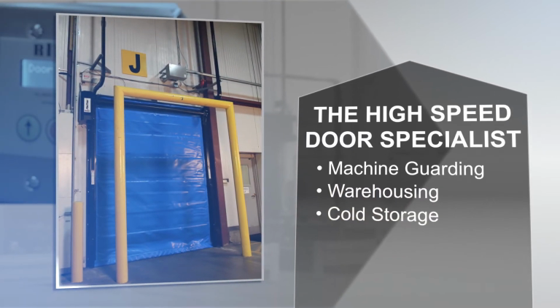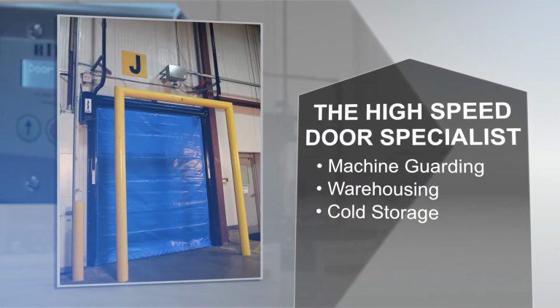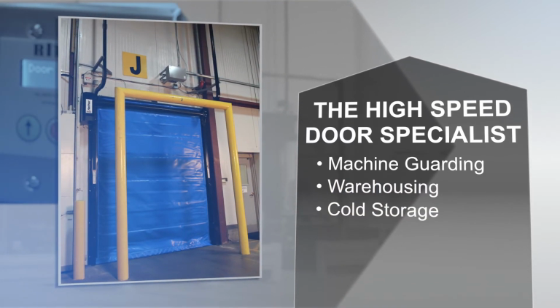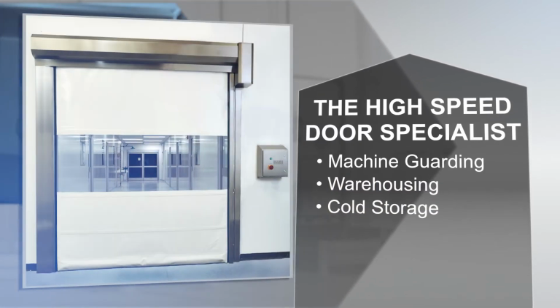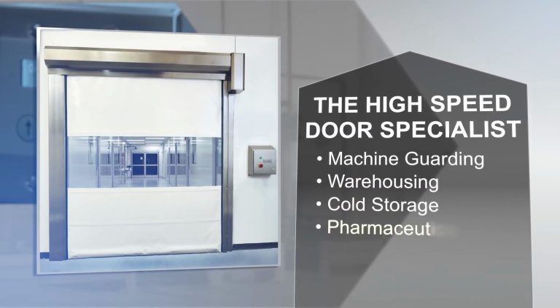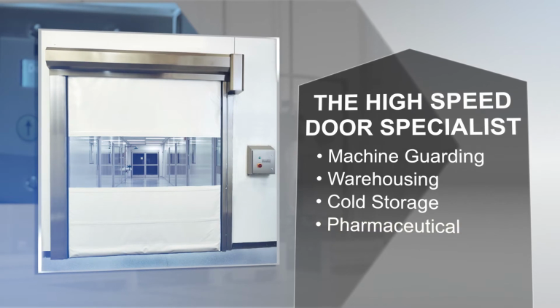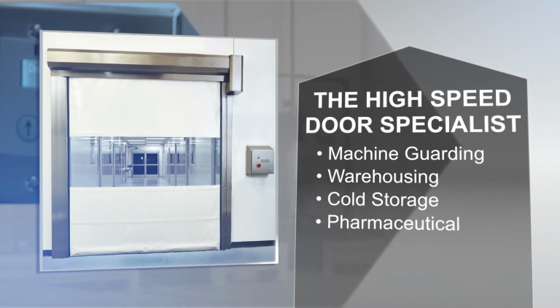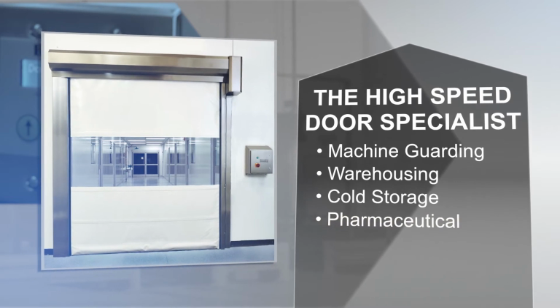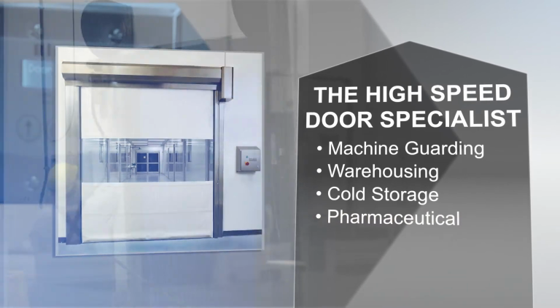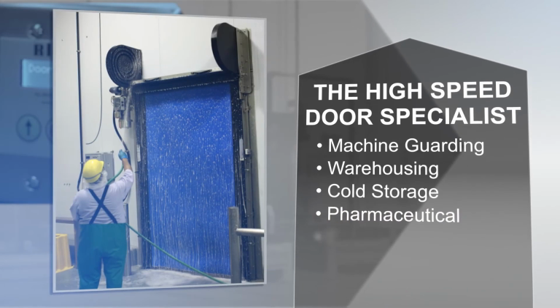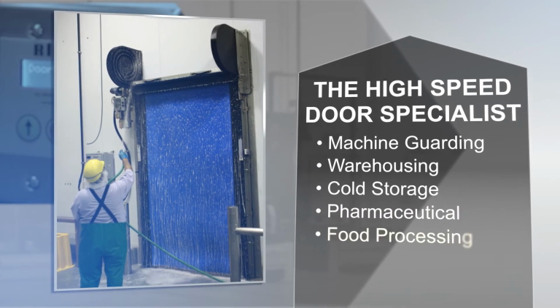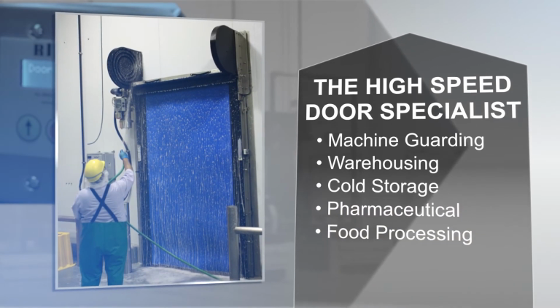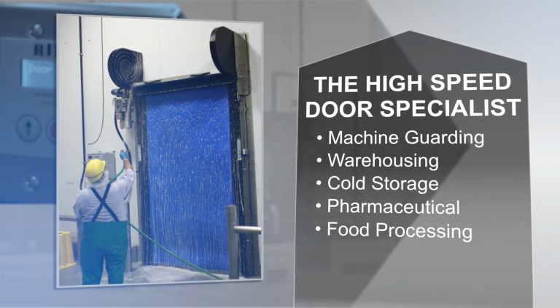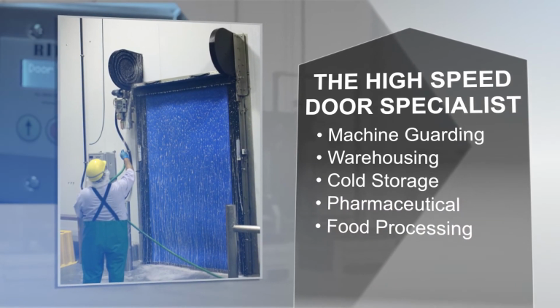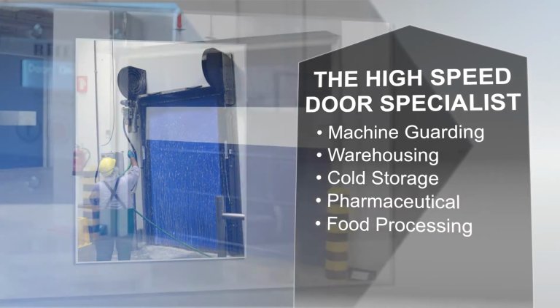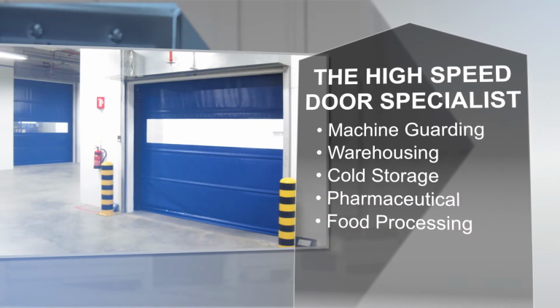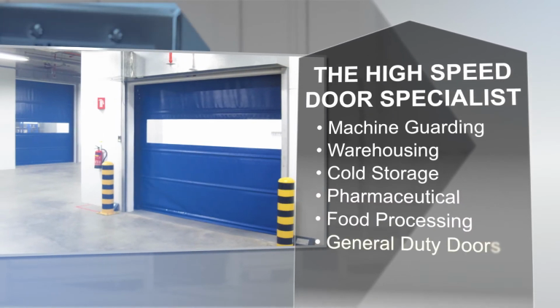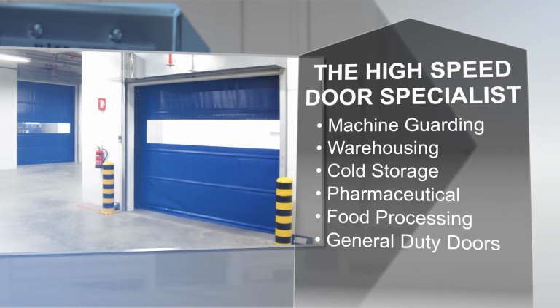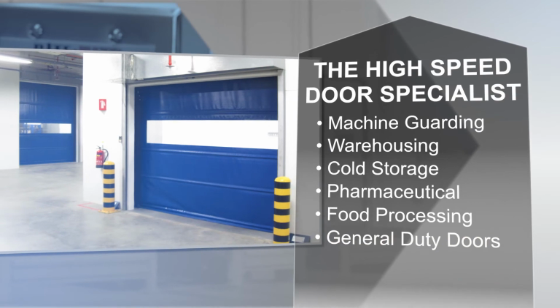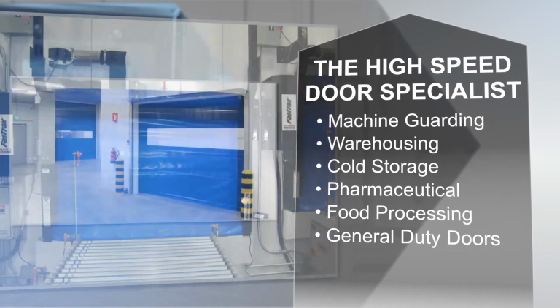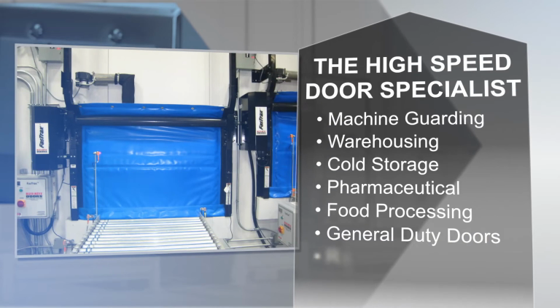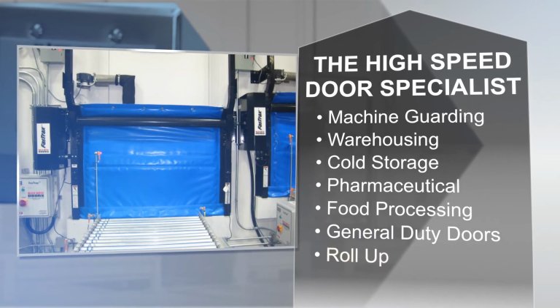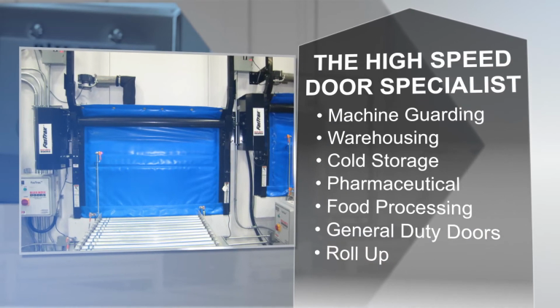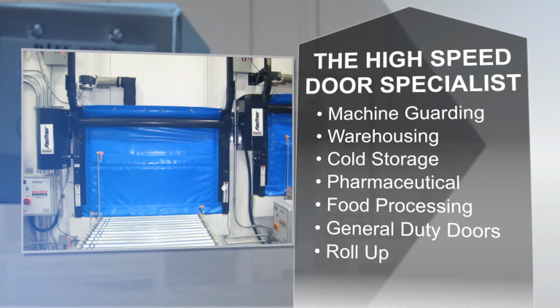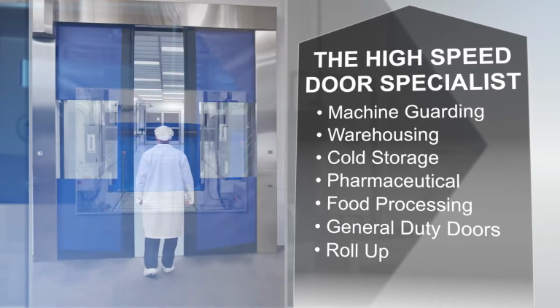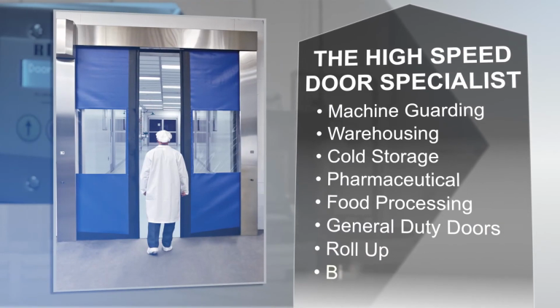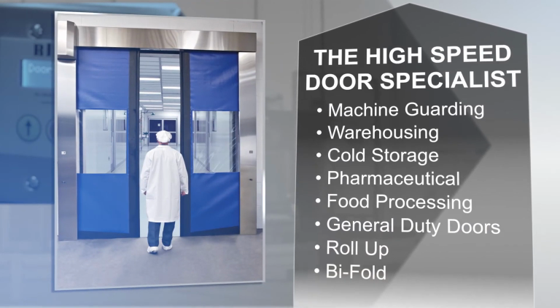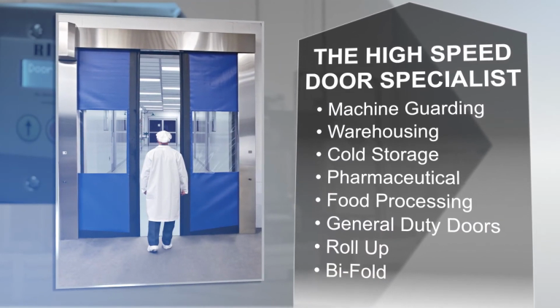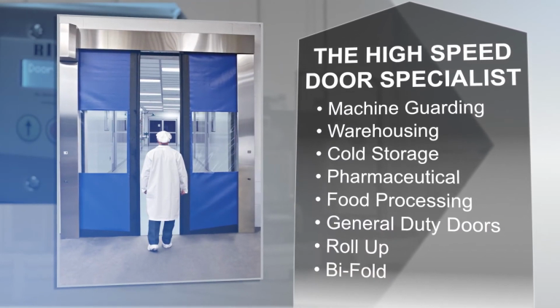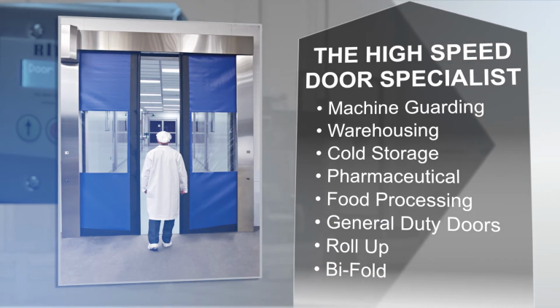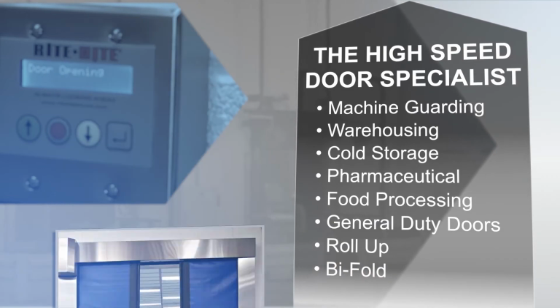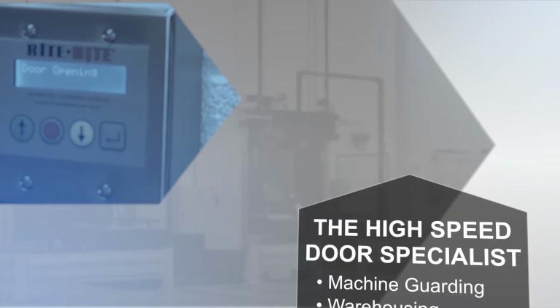Plus a long-standing reputation as the high-speed door specialists in every industry, from manufacturing and warehousing, to cold storage, pharmaceutical, food processing, and beyond. All types of doors, all proudly built to the same high standards.